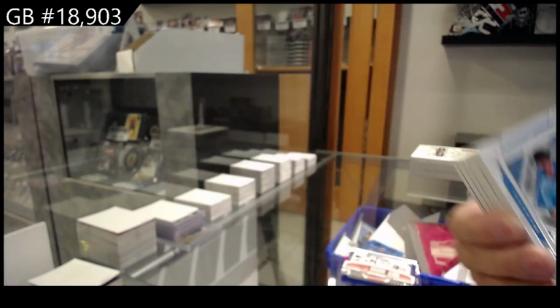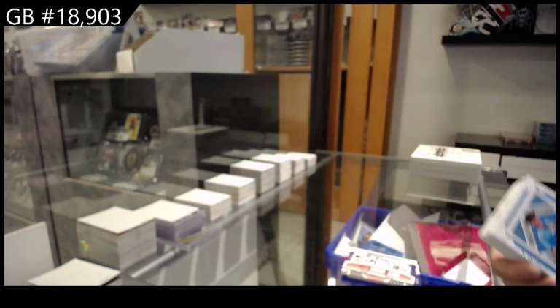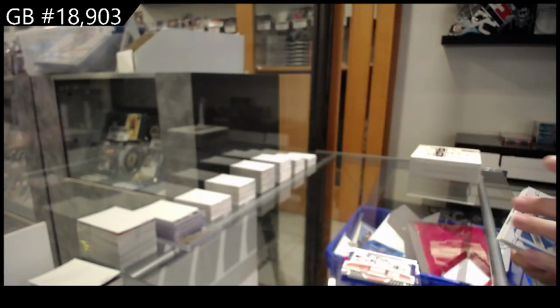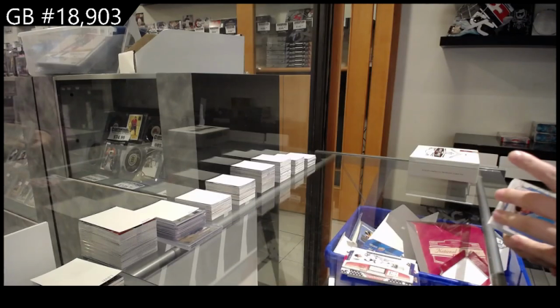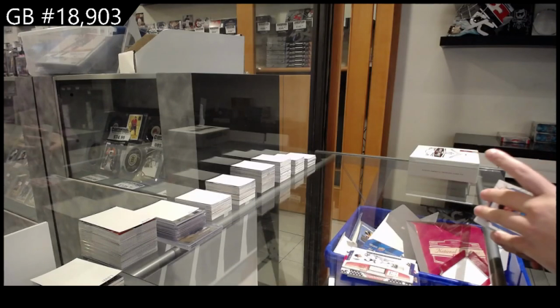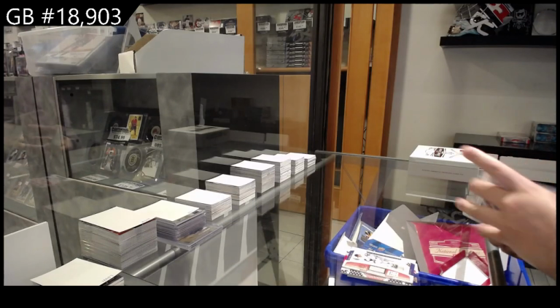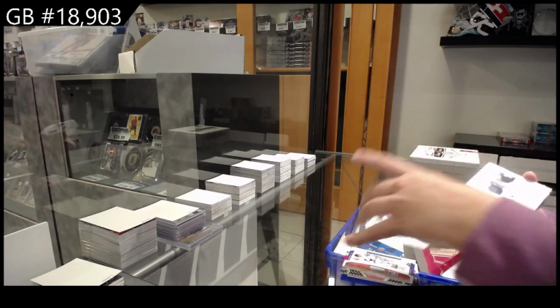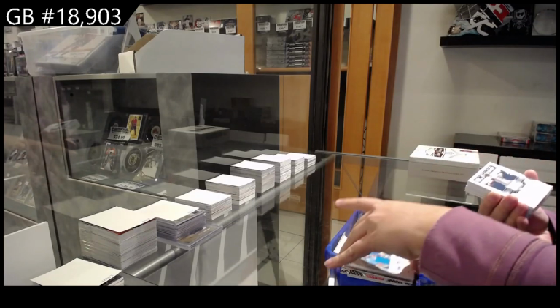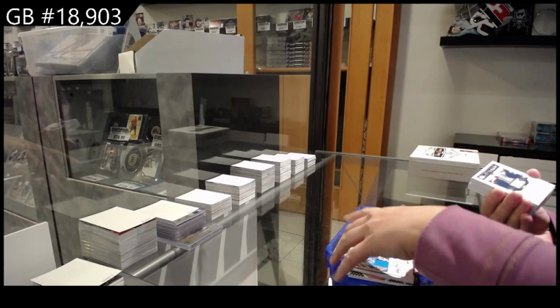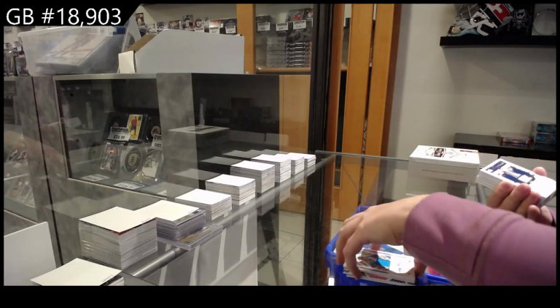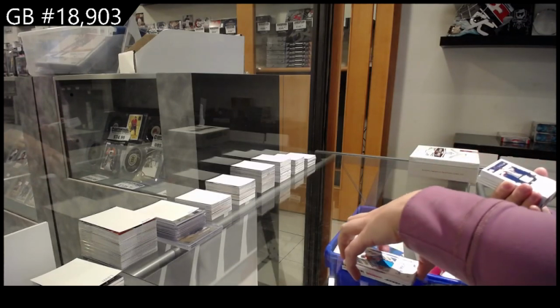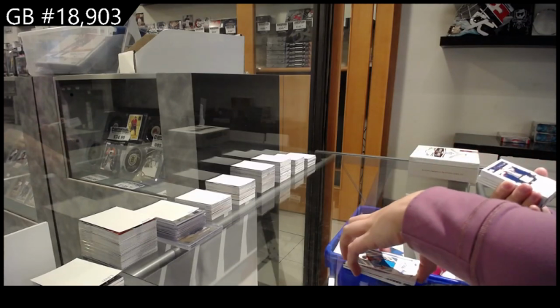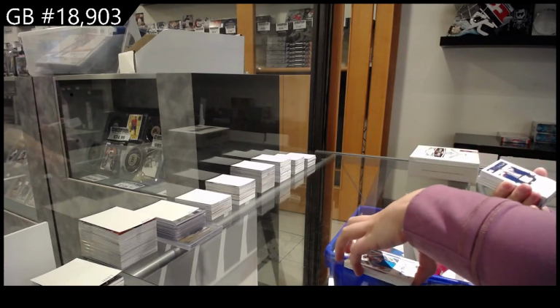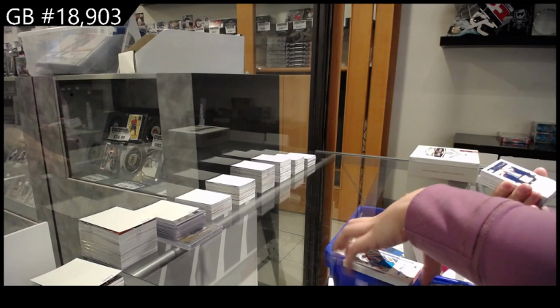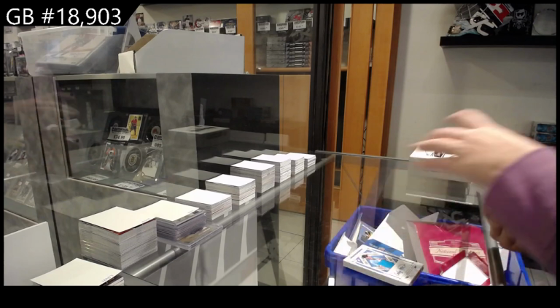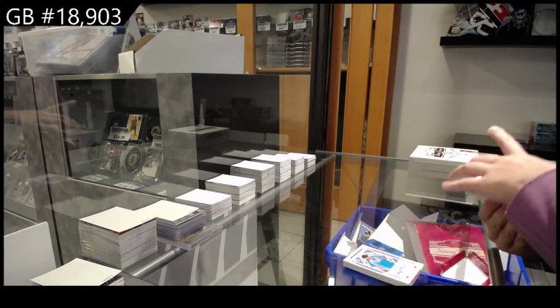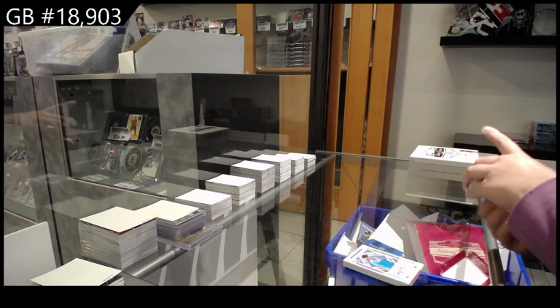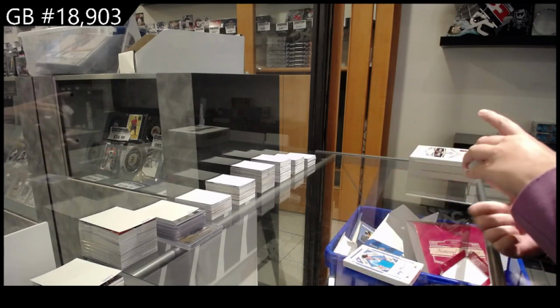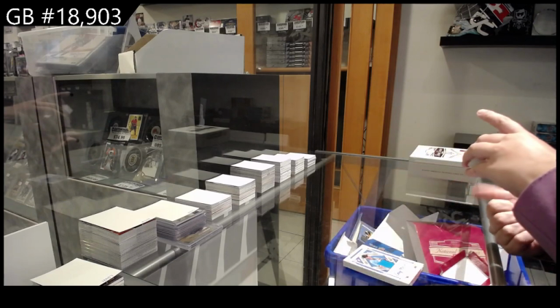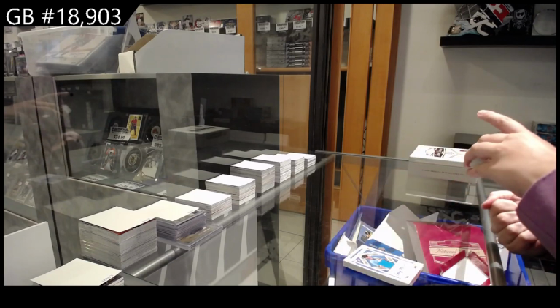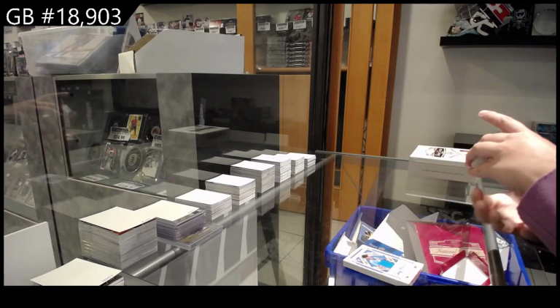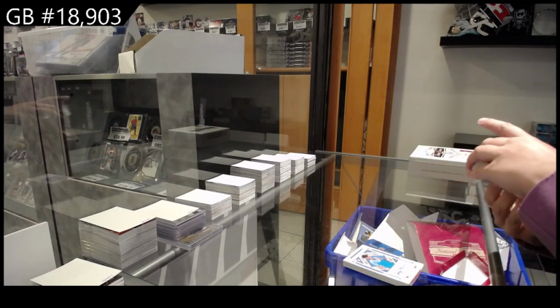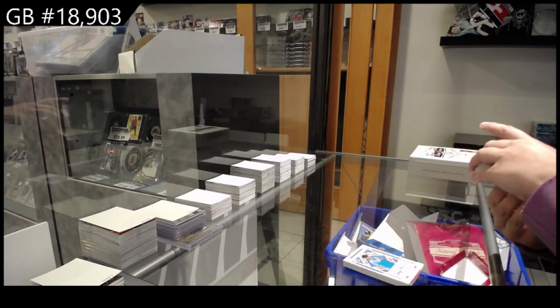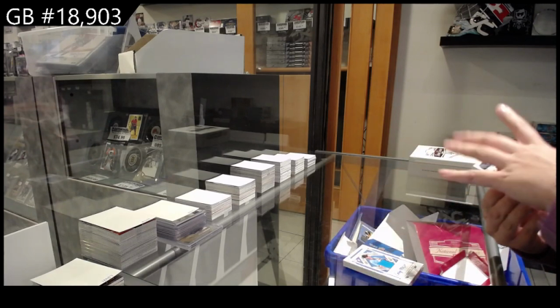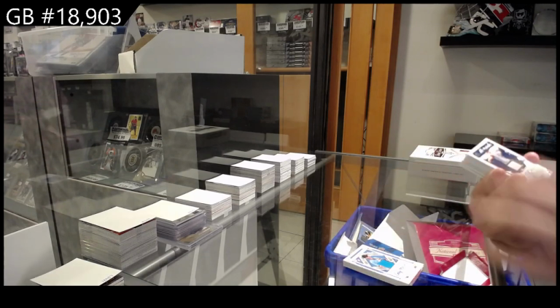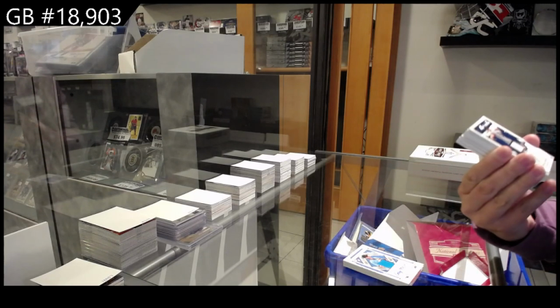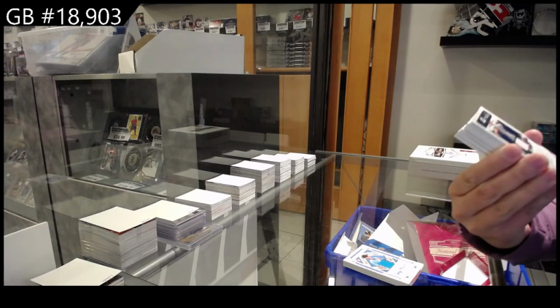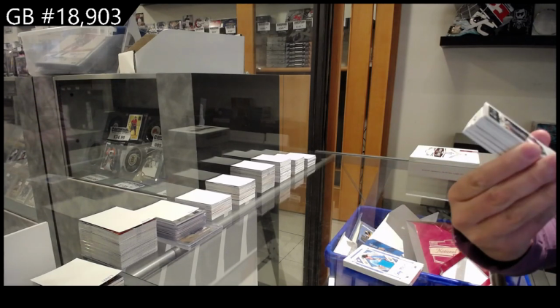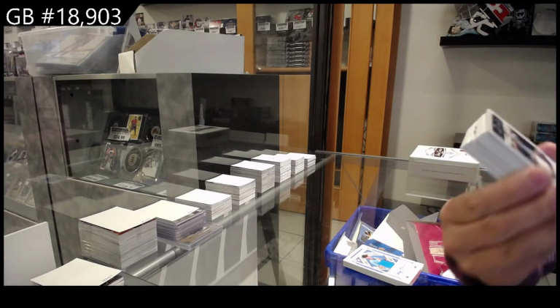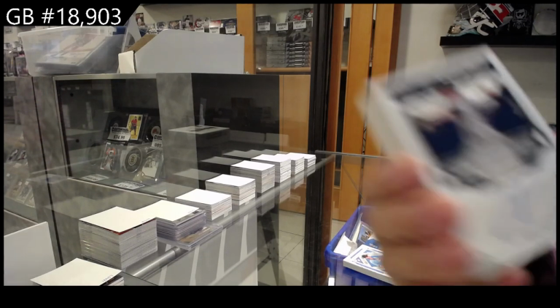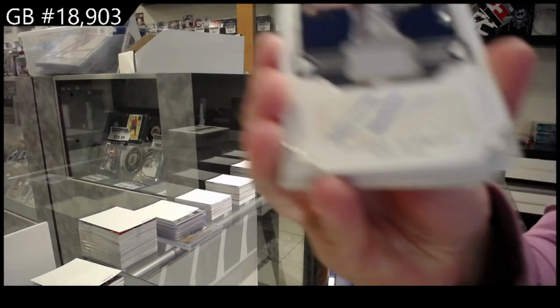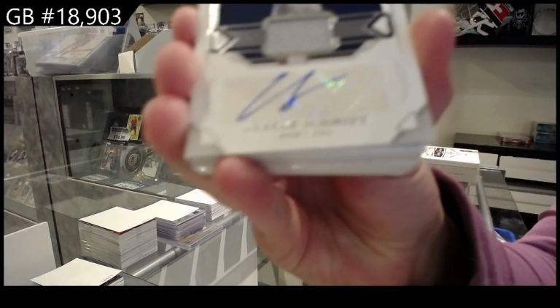Beautifully designed cards. We have a Materials jersey auto number 2-99 for the New York Yankees, Clark Schmidt.